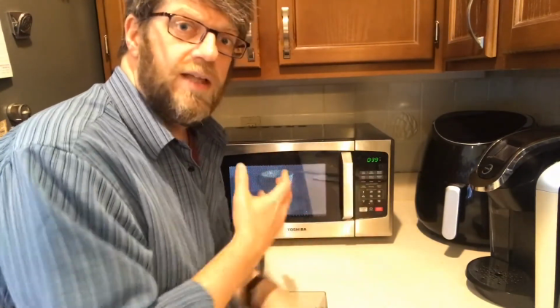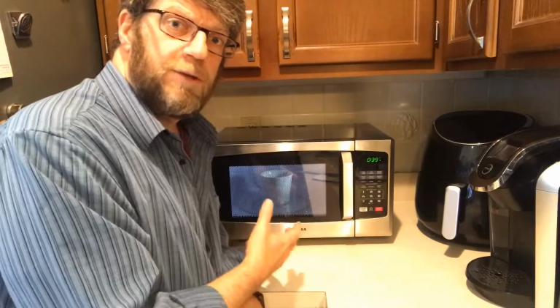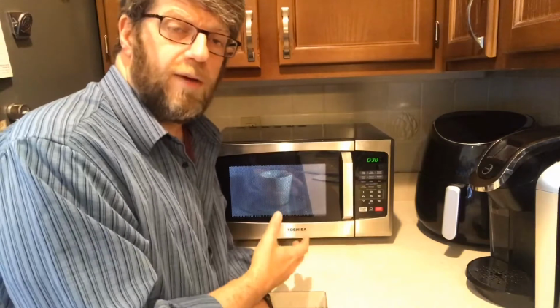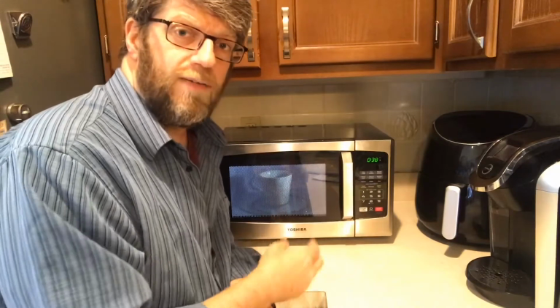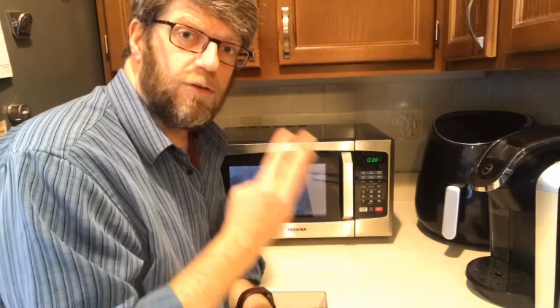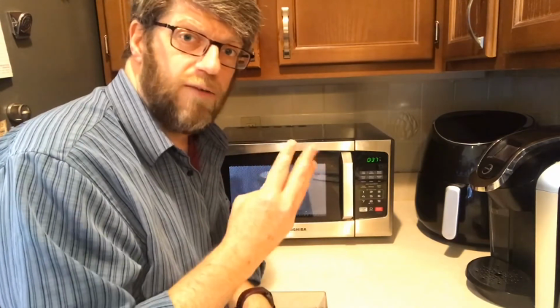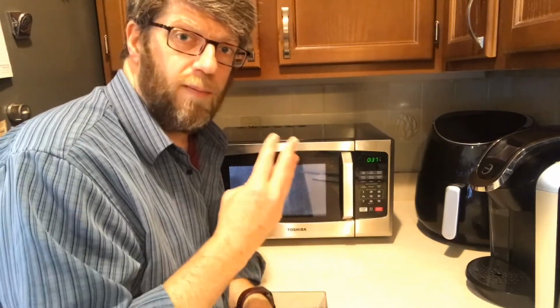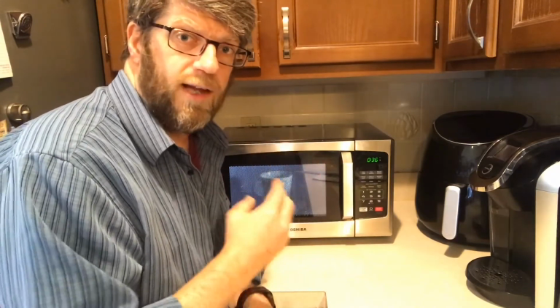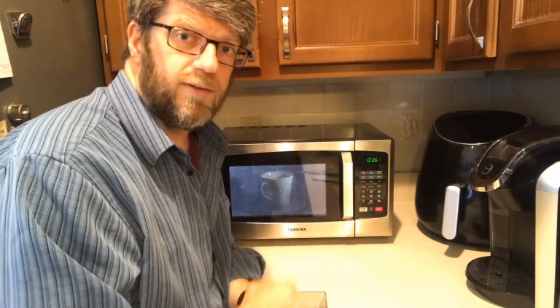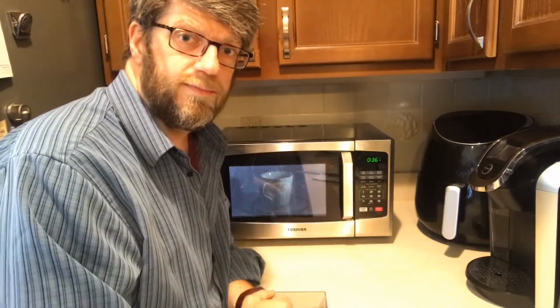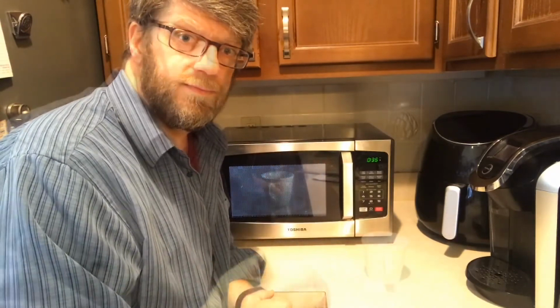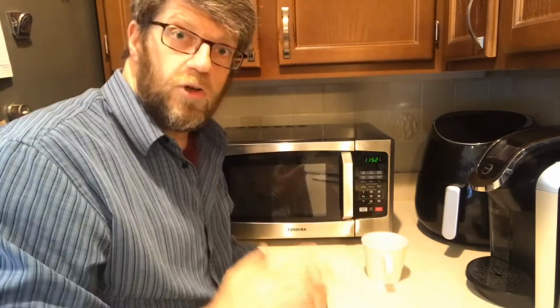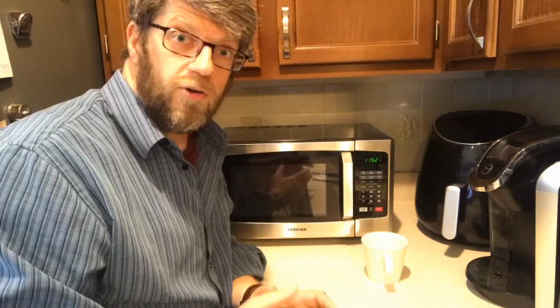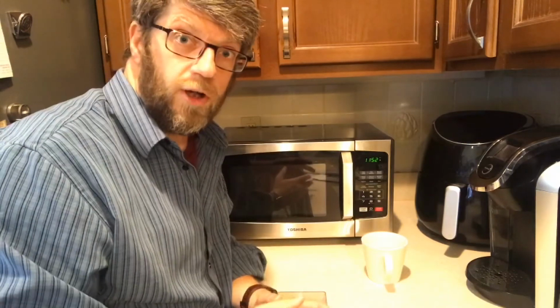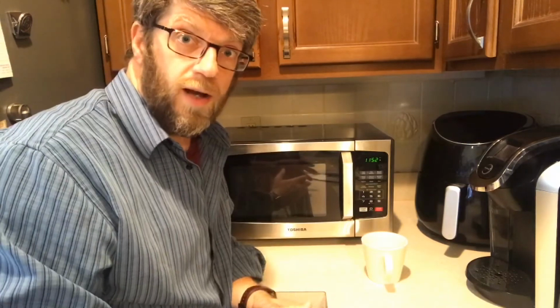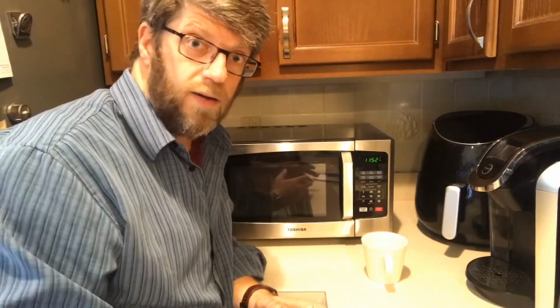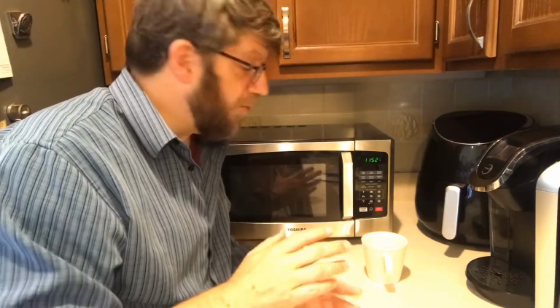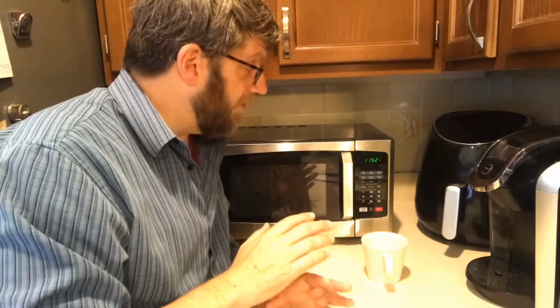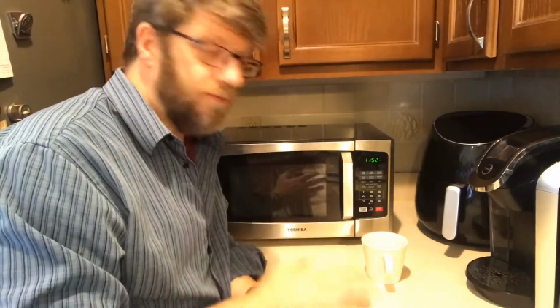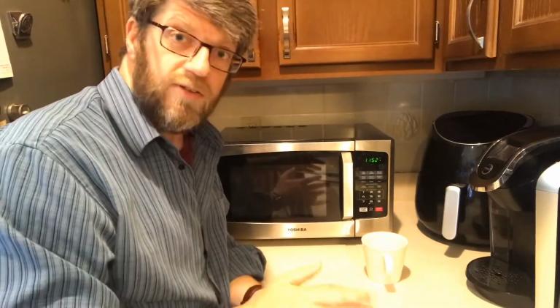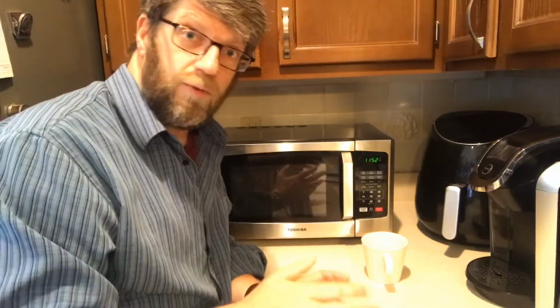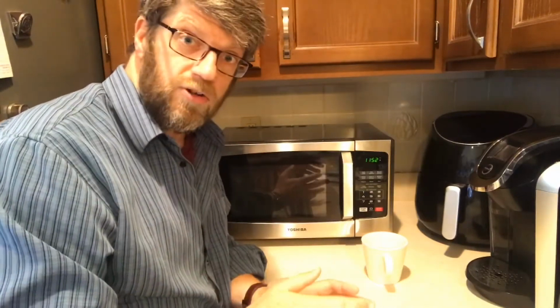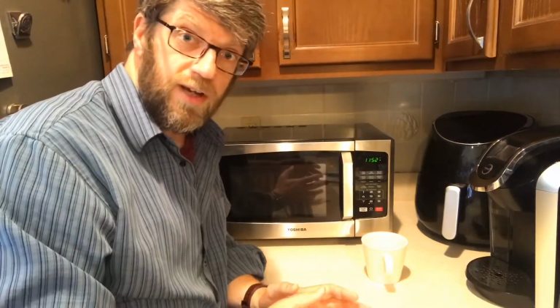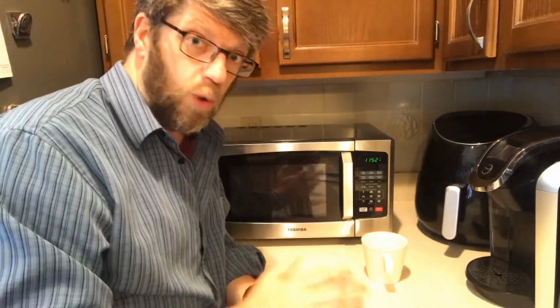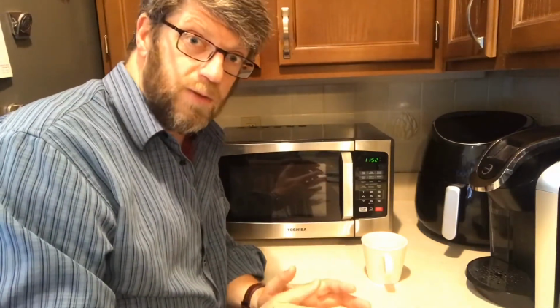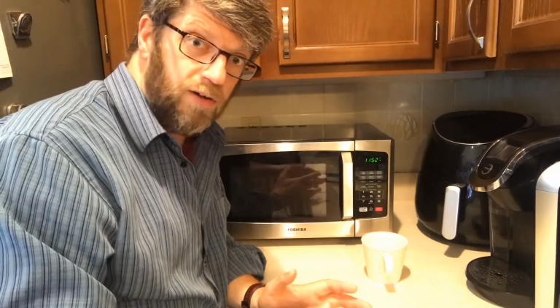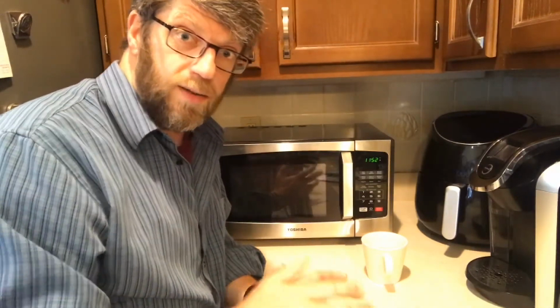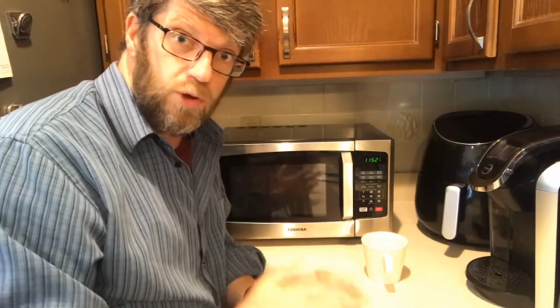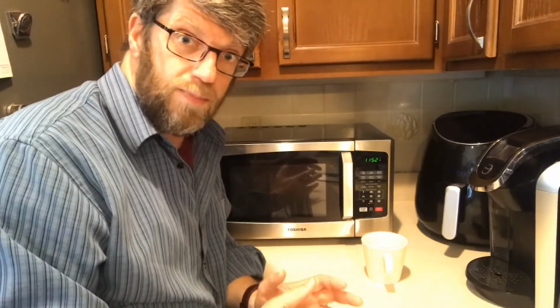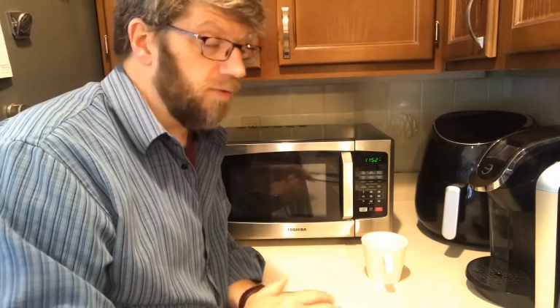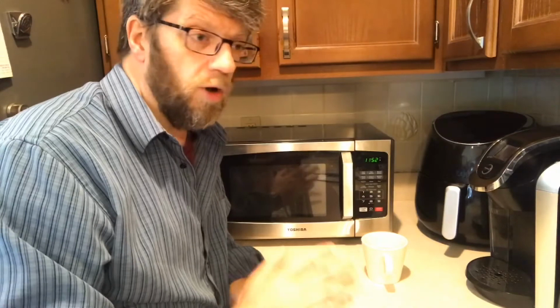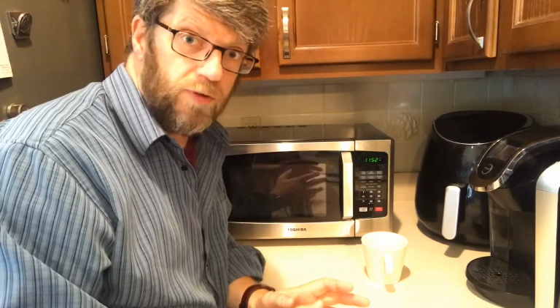So far, so good. The microwave has a lot of nice, simple features and it works pretty well. The muting of the beep is a wonderful feature.